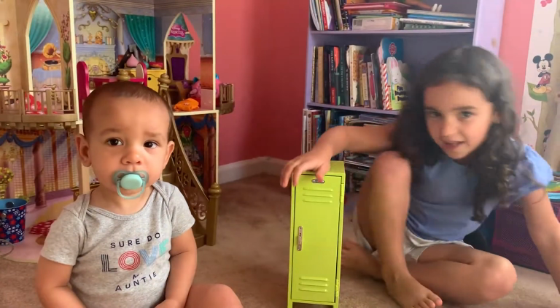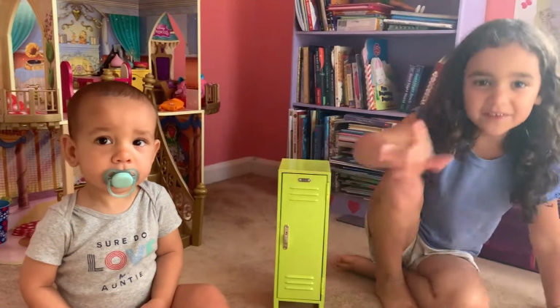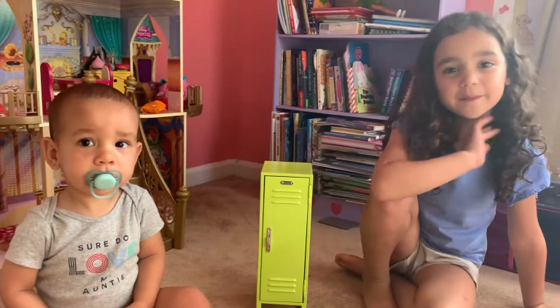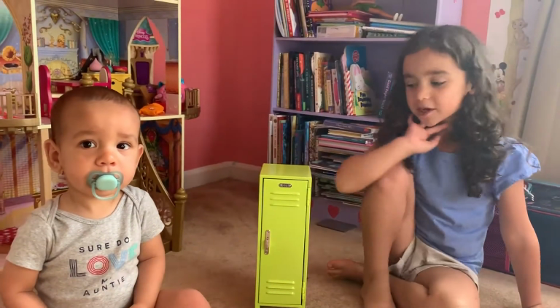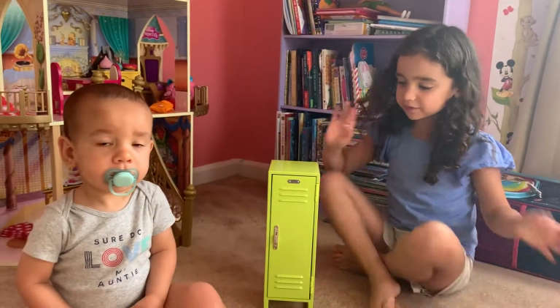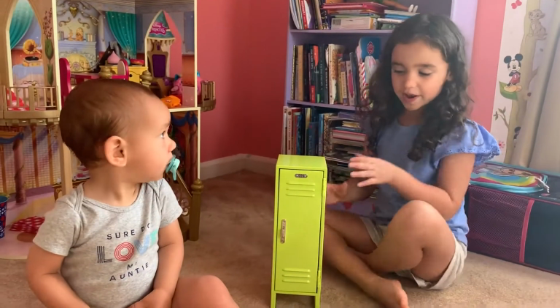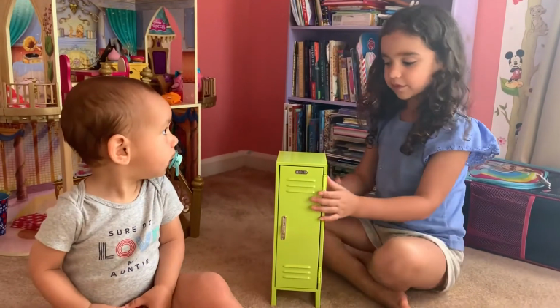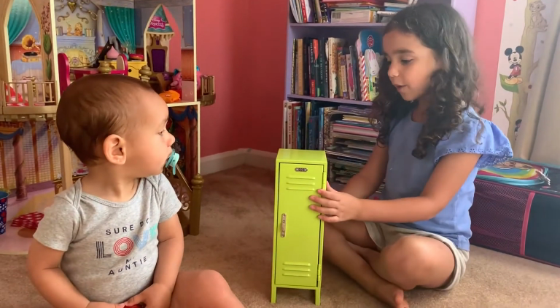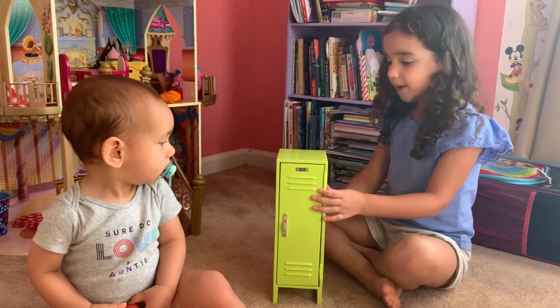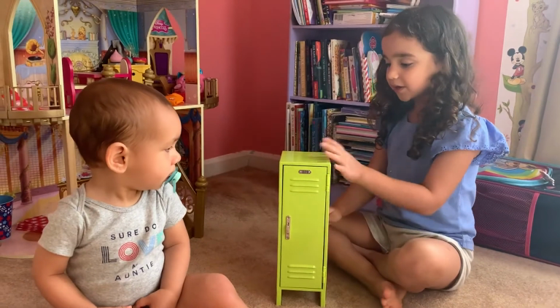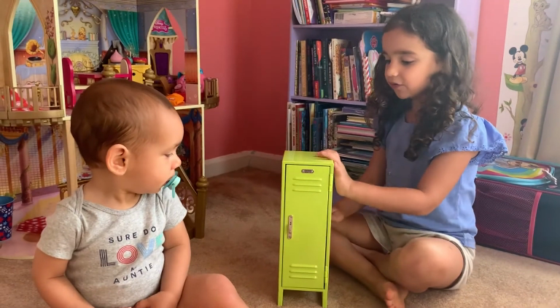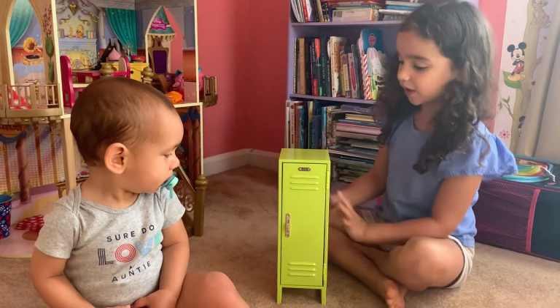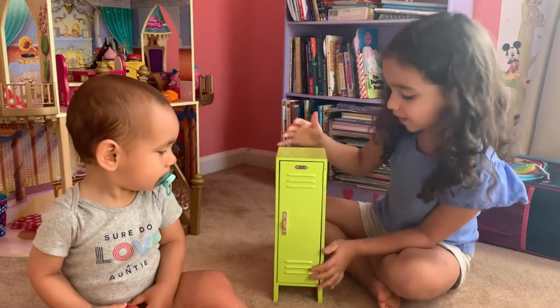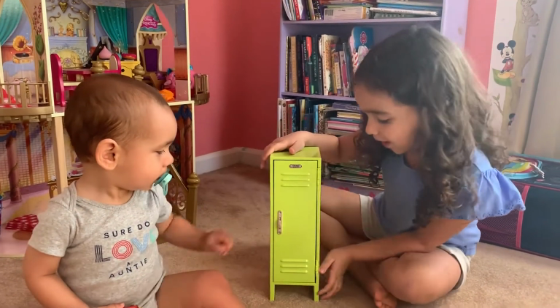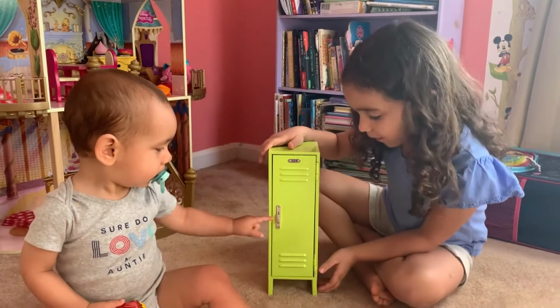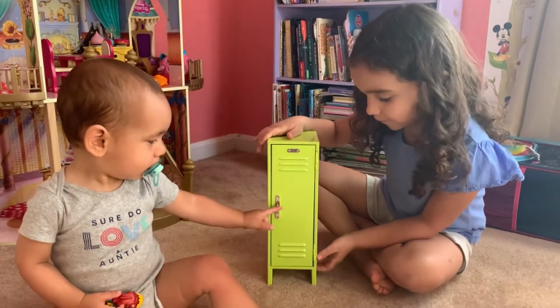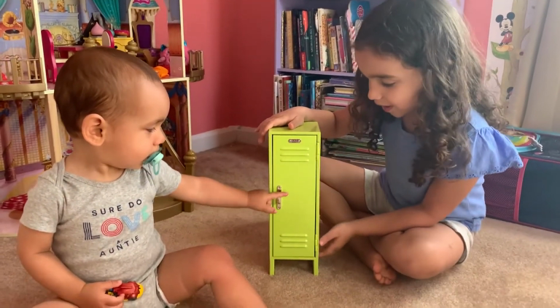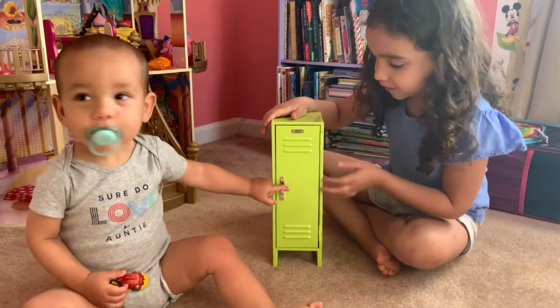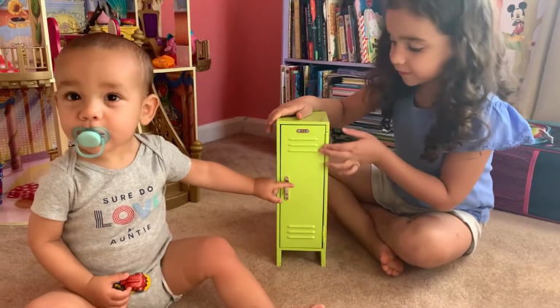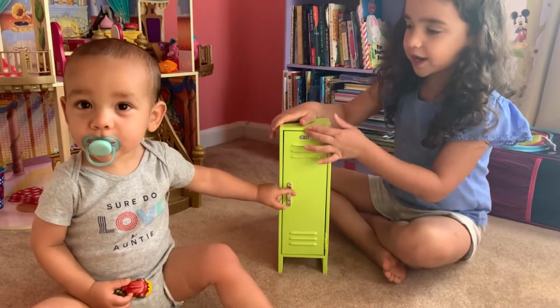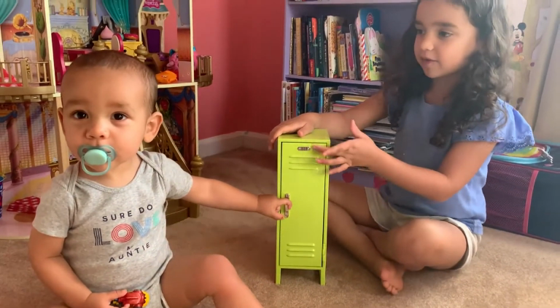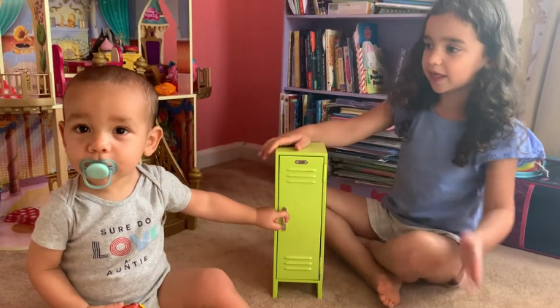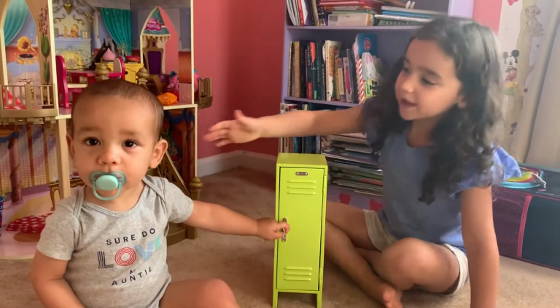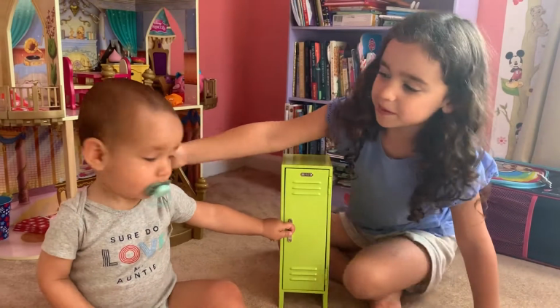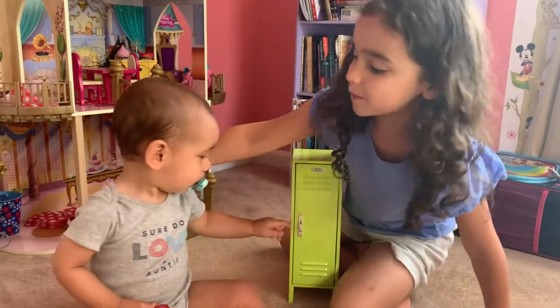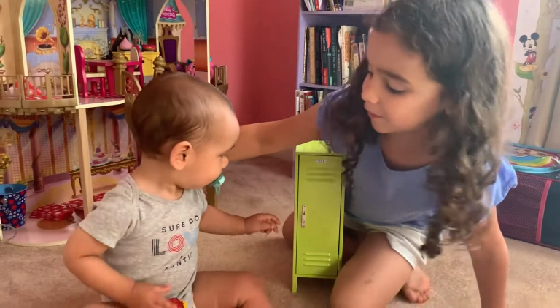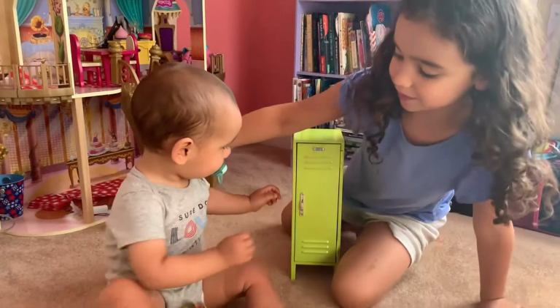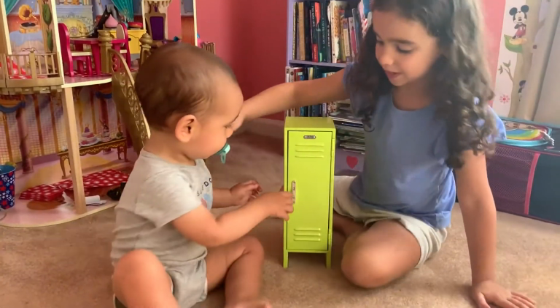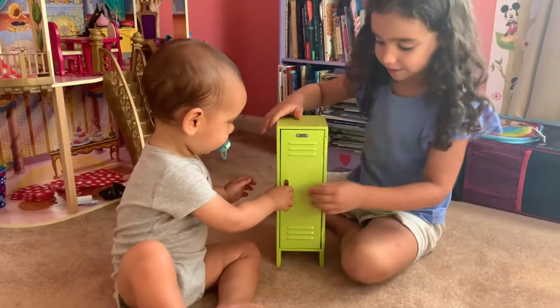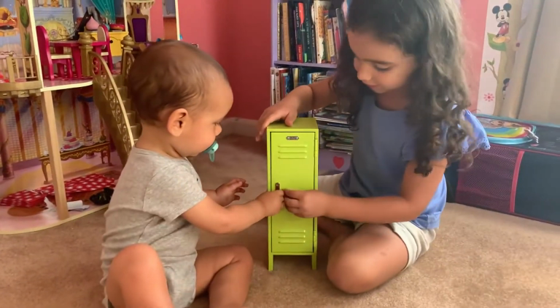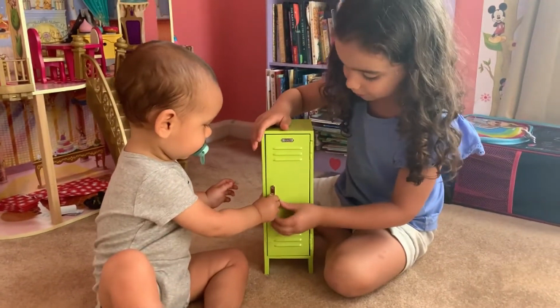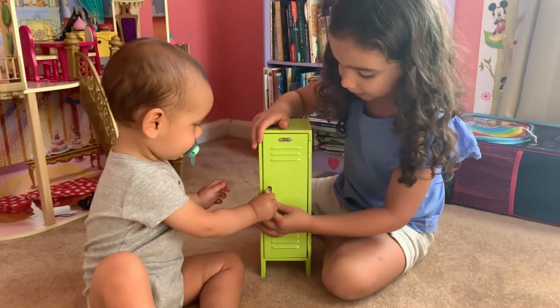Hello KKM TV! Today I'm showing you my American Girl locker. It's green and I really like it, and my baby brother is going to be in it. So let's open it.